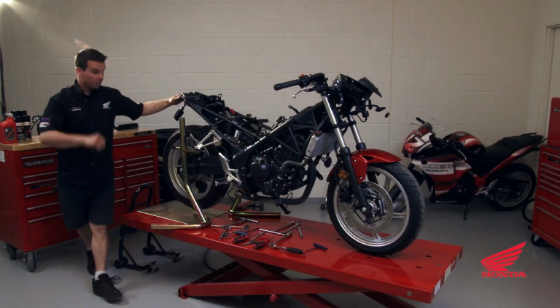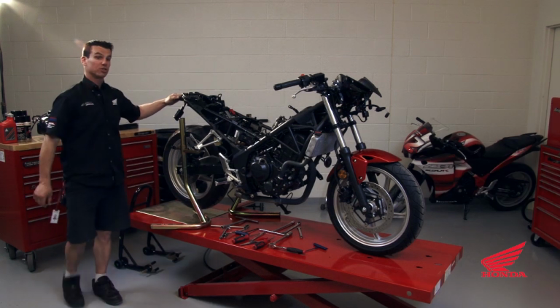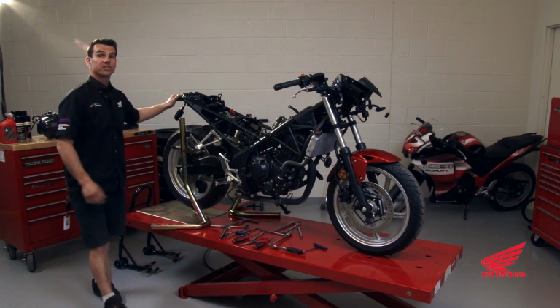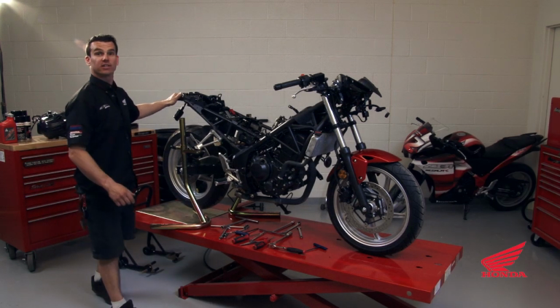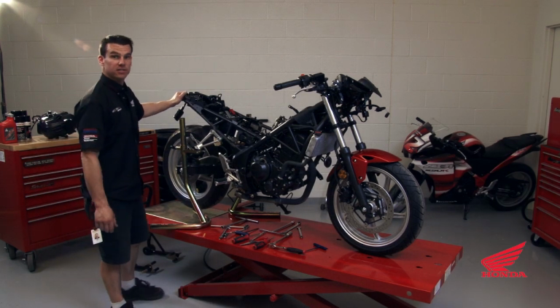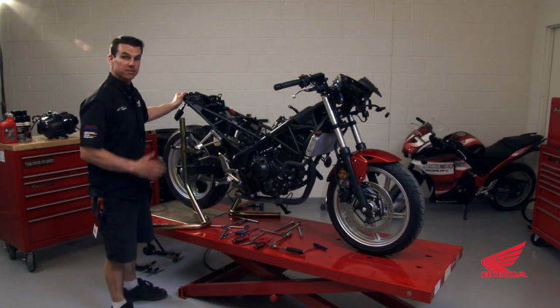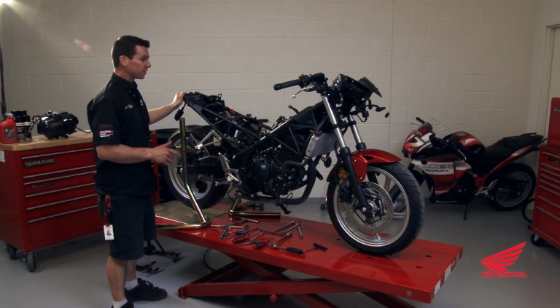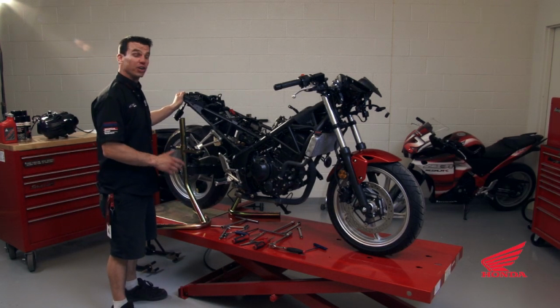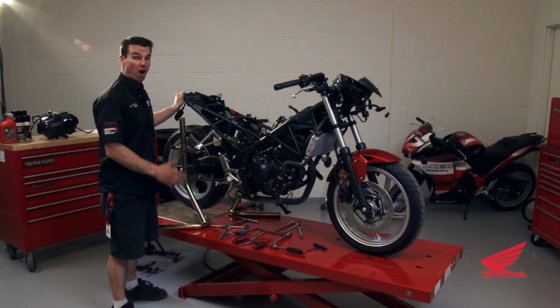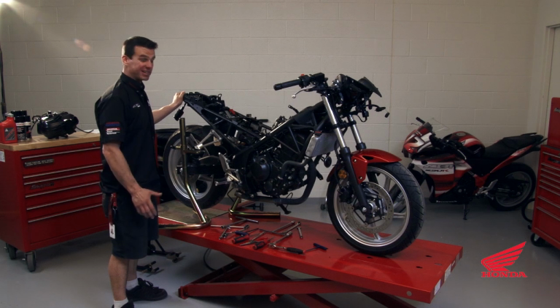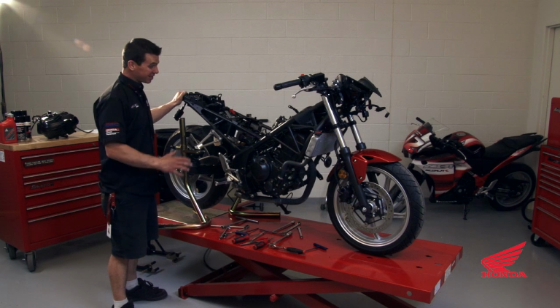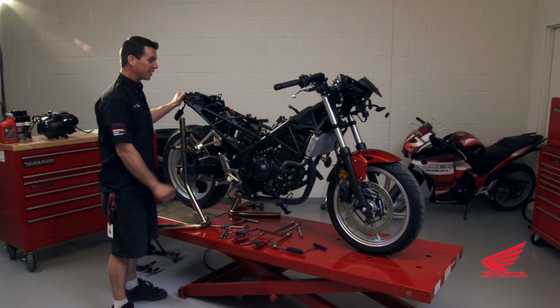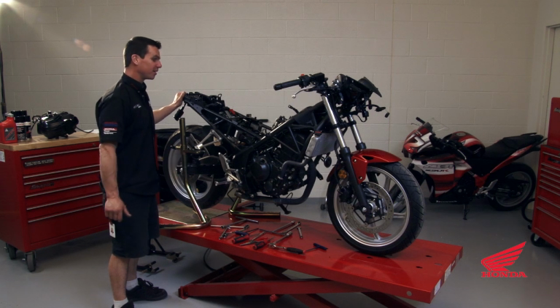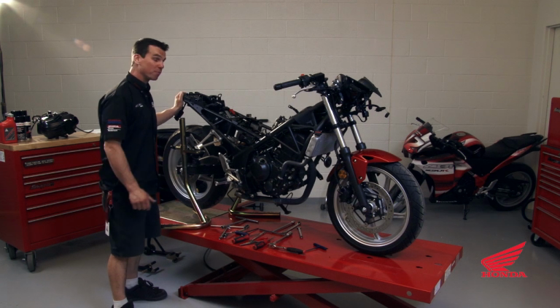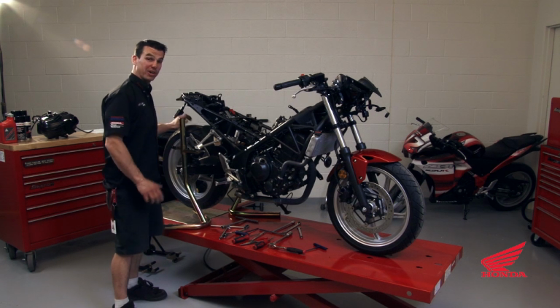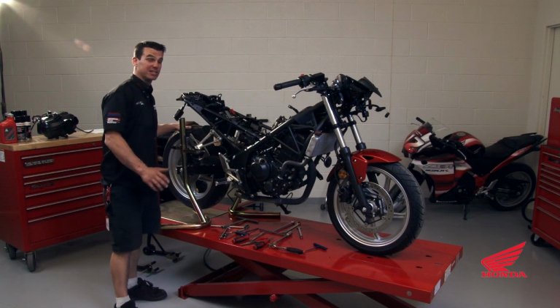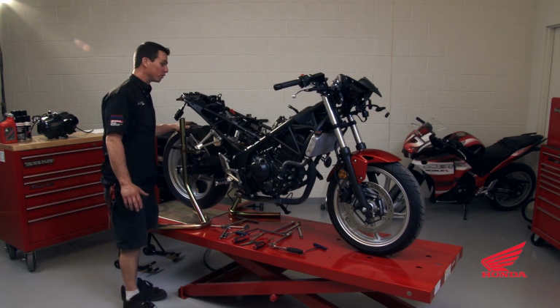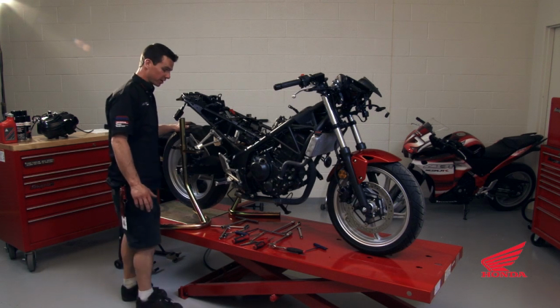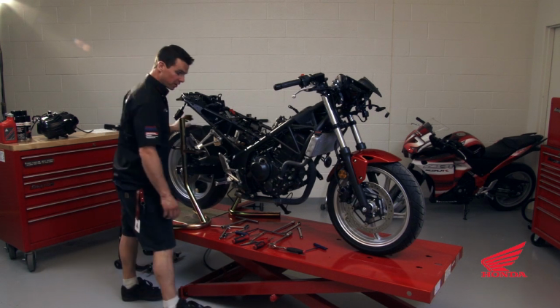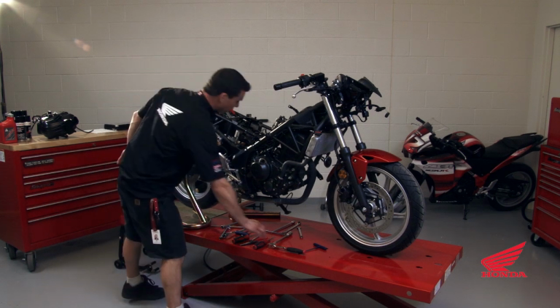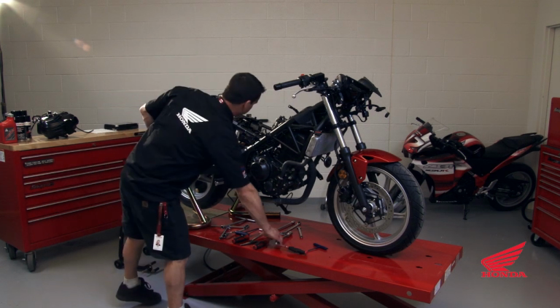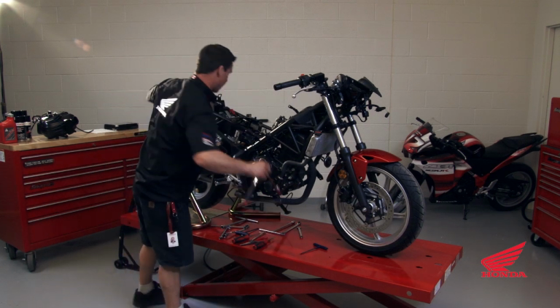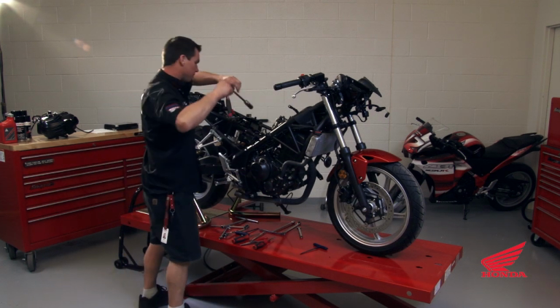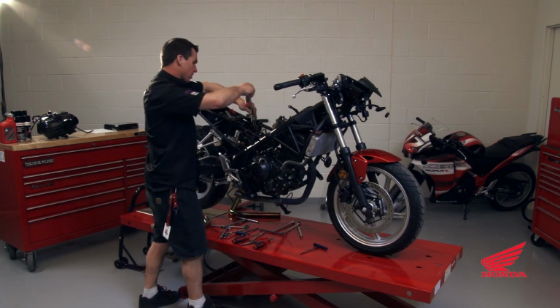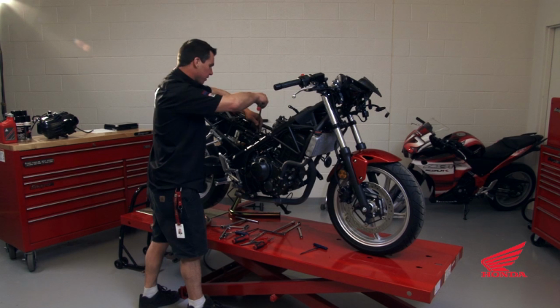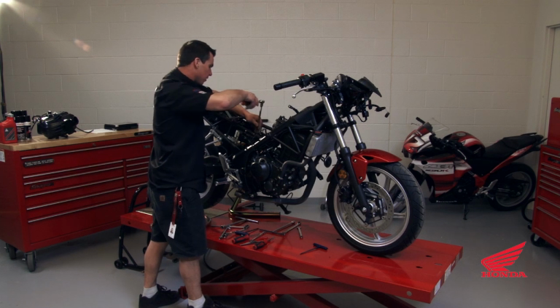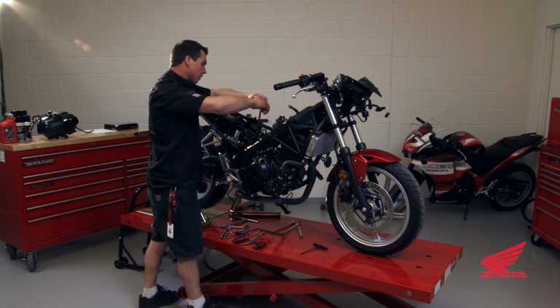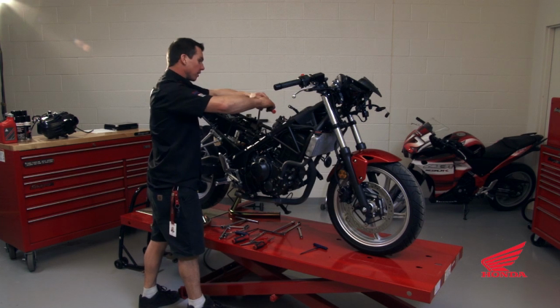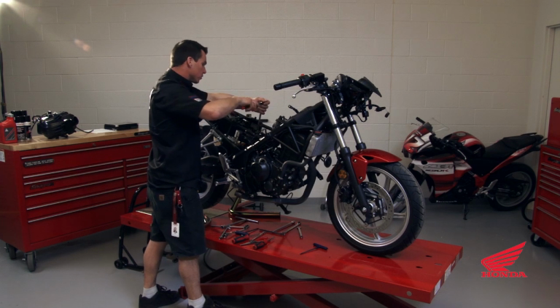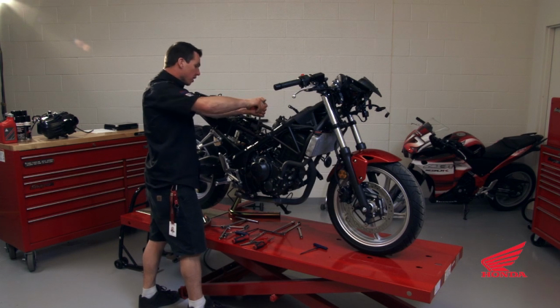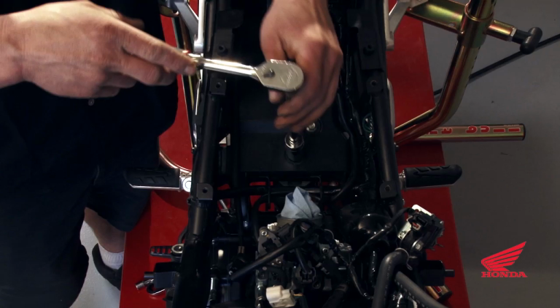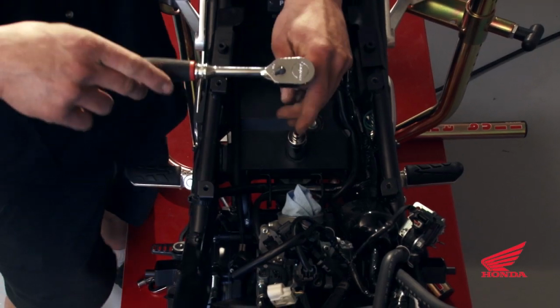Make sure the motorcycle is secured properly. This is a pretty important part — you don't want it tipping over on you. Grab a 19mm socket and loosen the upper shock mount.